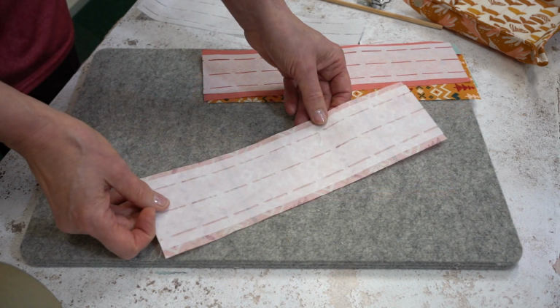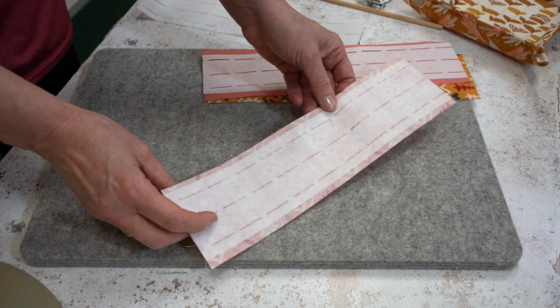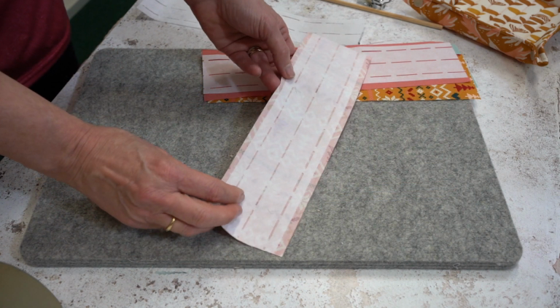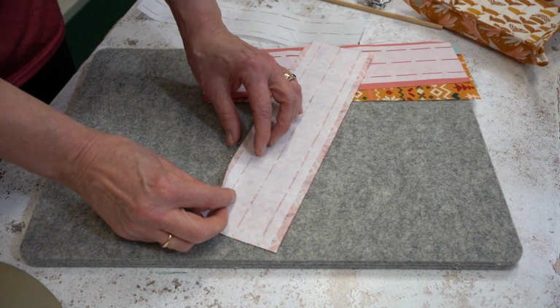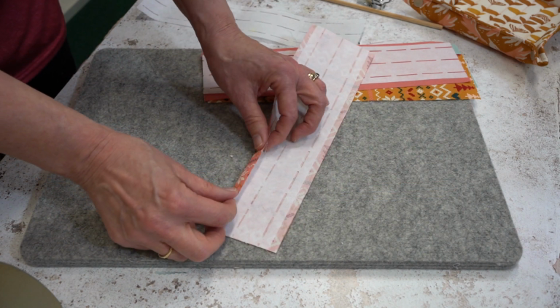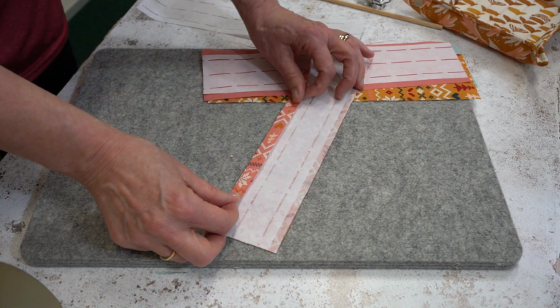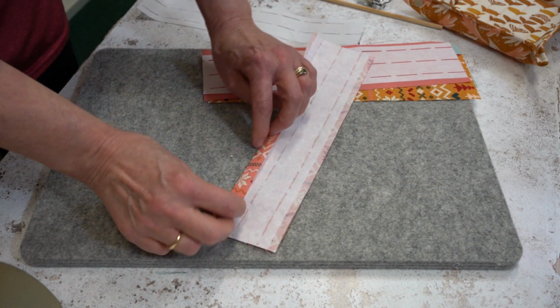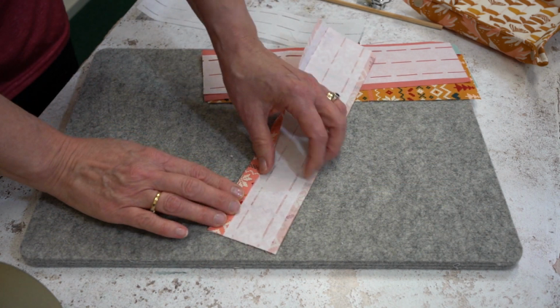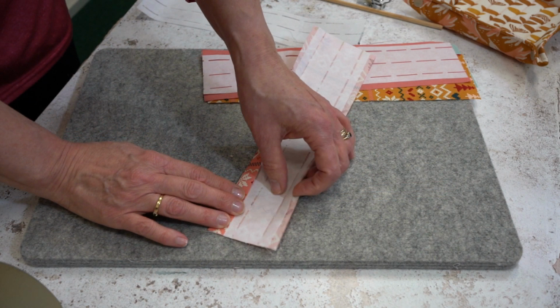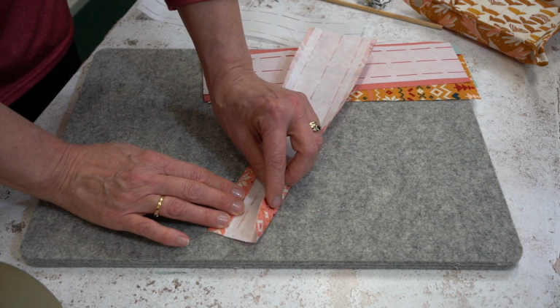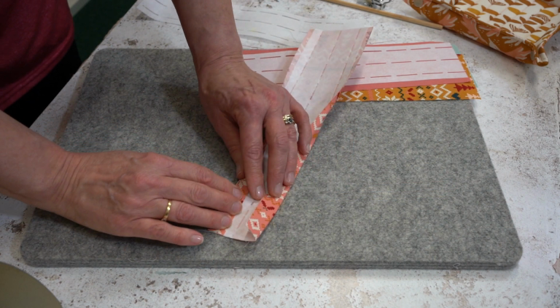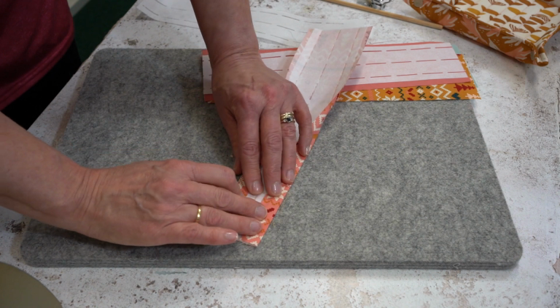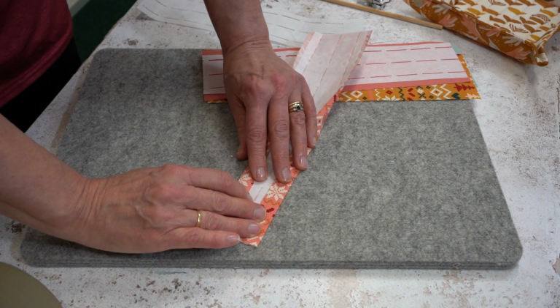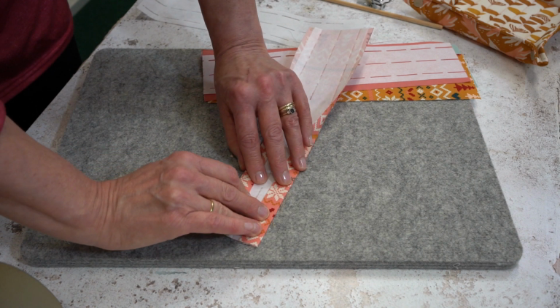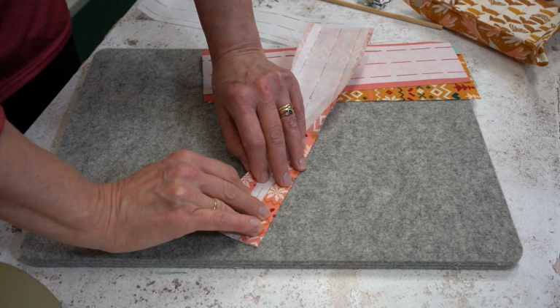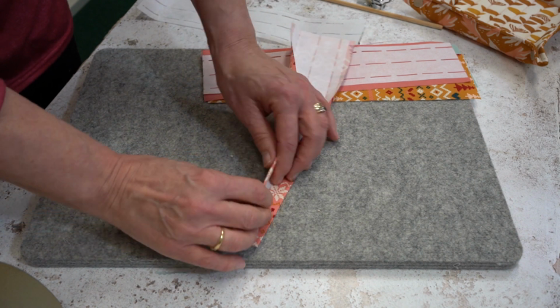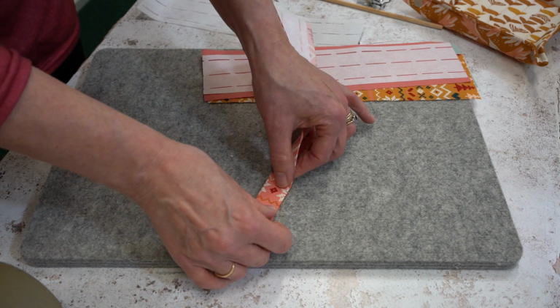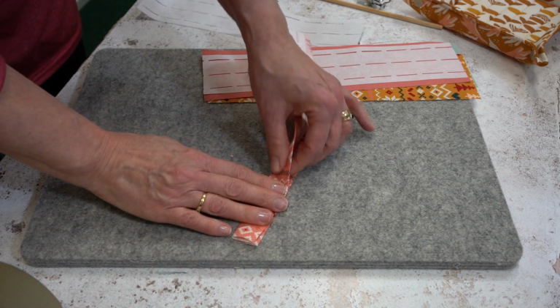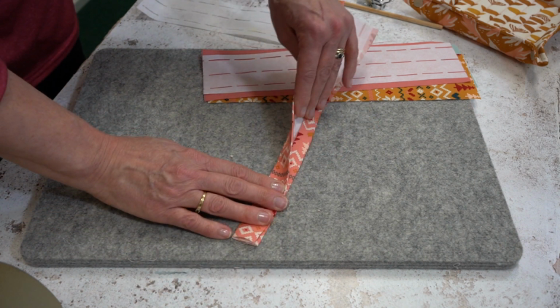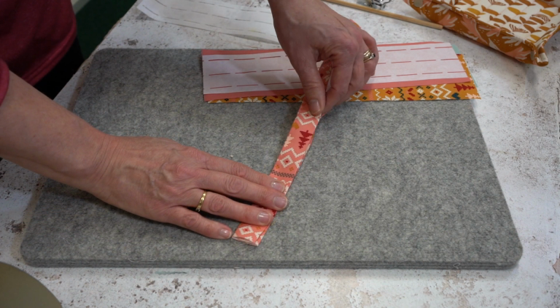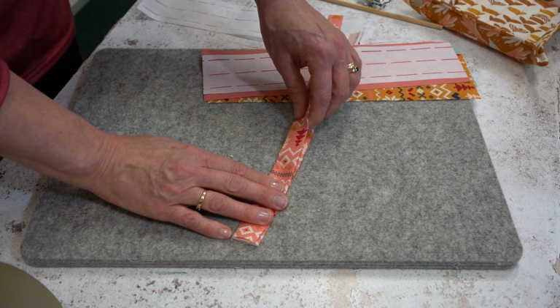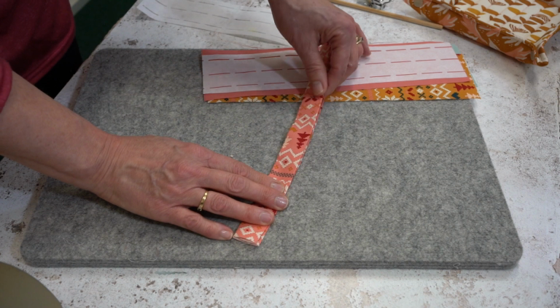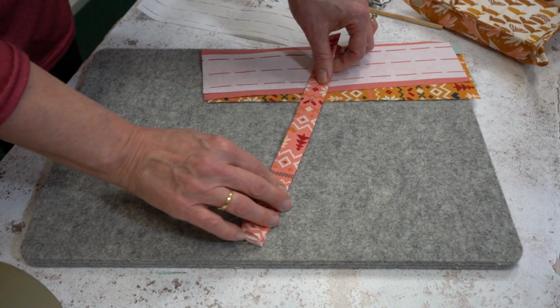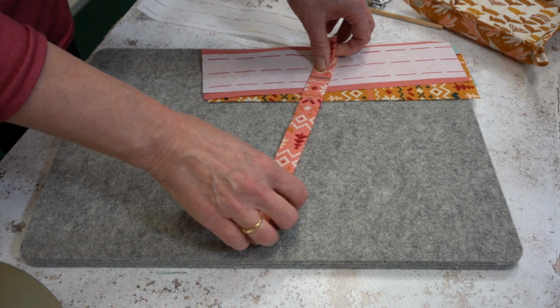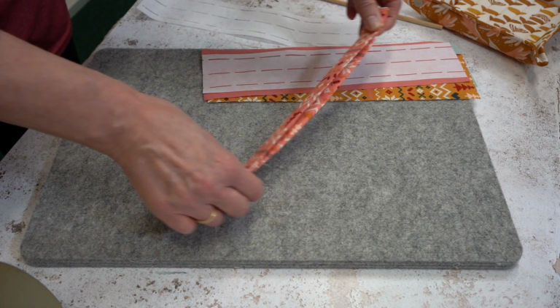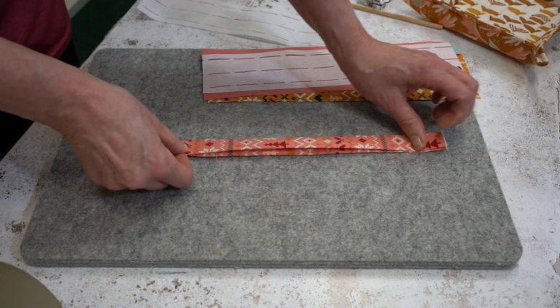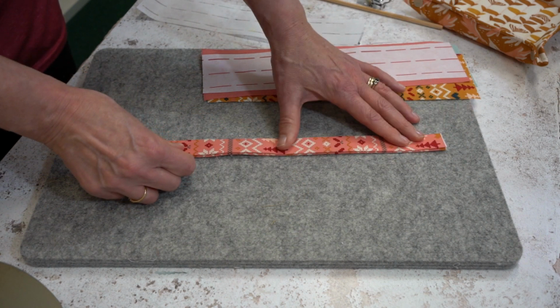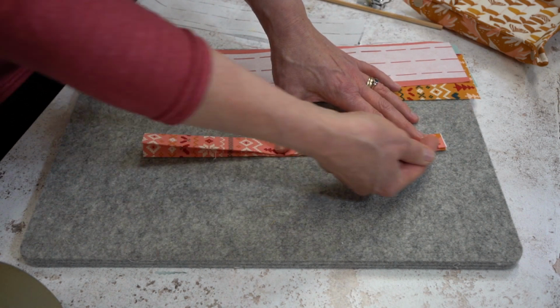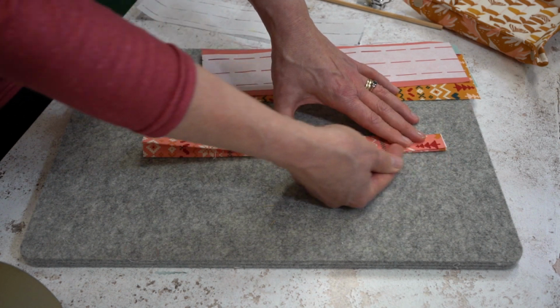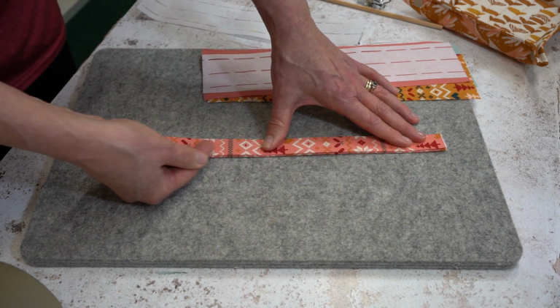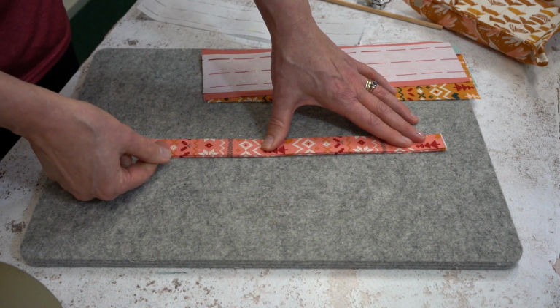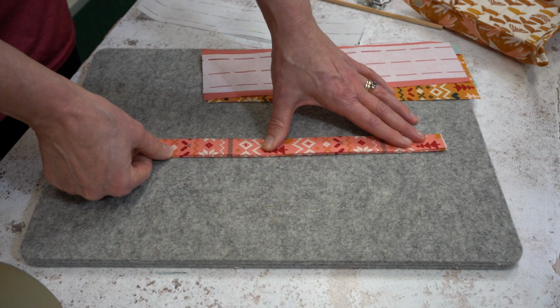Once each one is fused, using the perforated line just fold in the sides, fold it in half, and all we're going to do with each piece is simply sew down each long length.